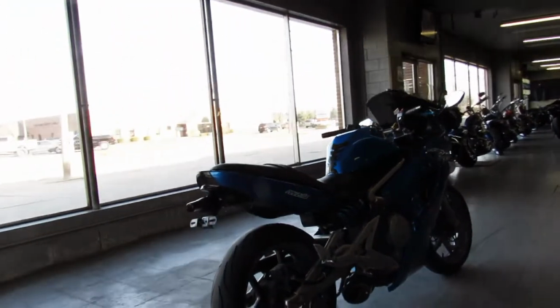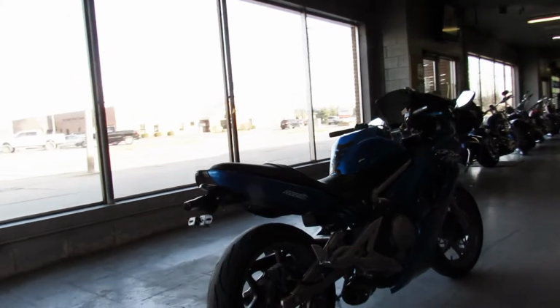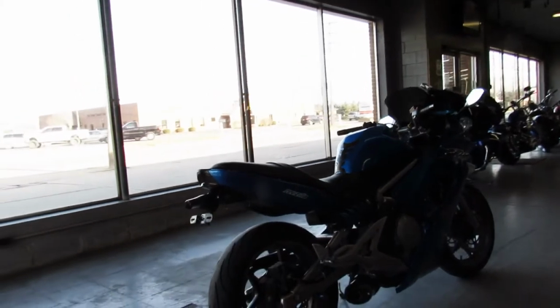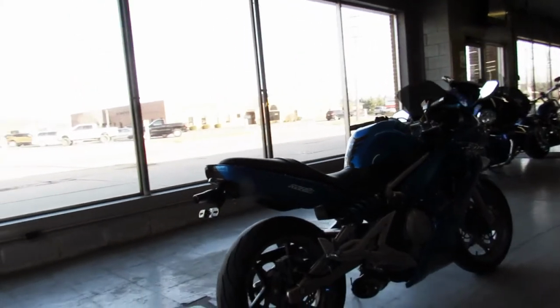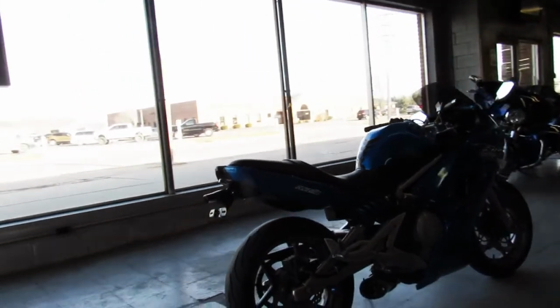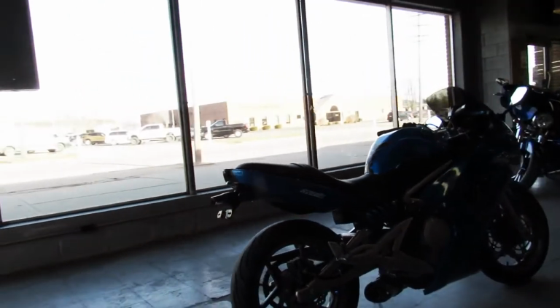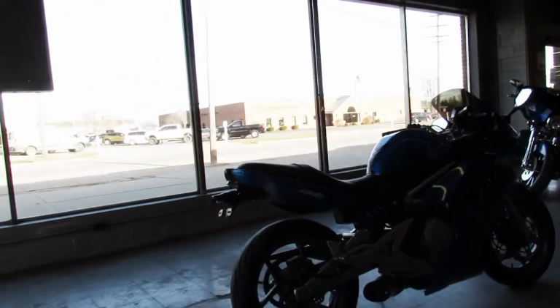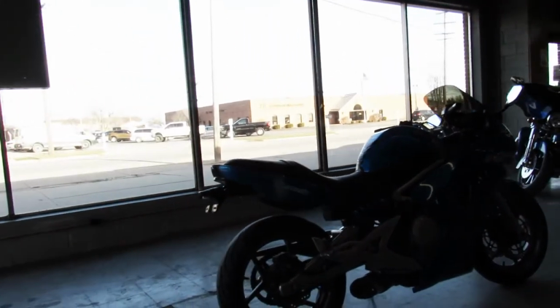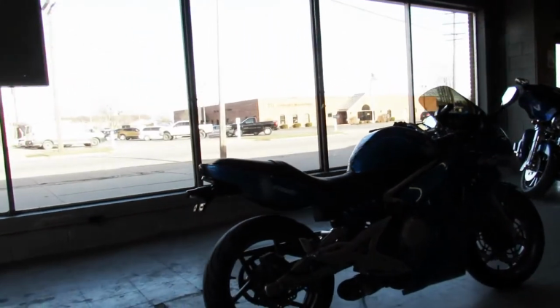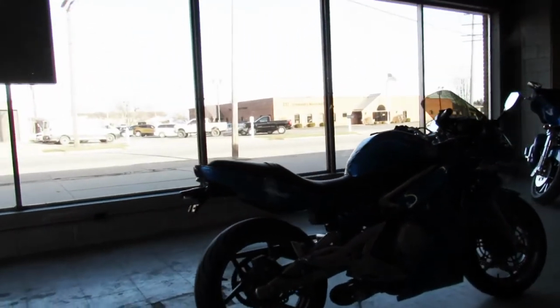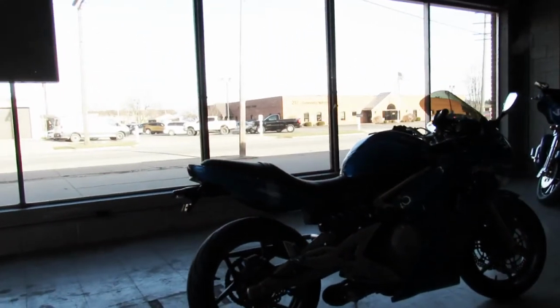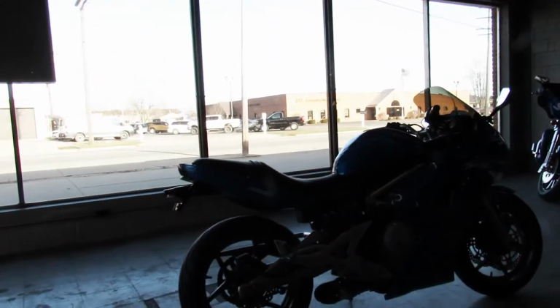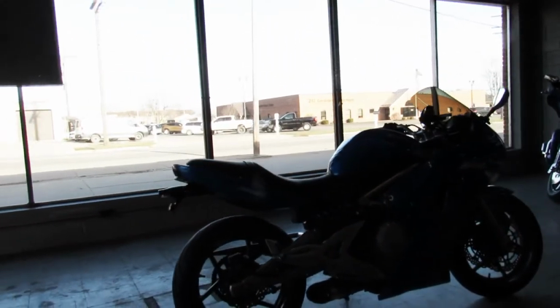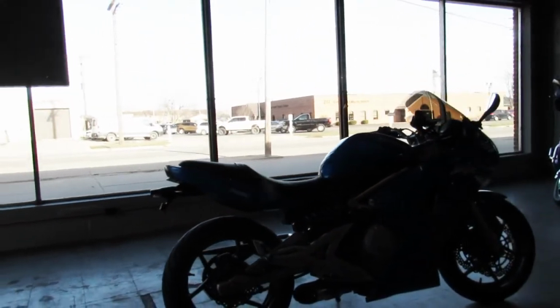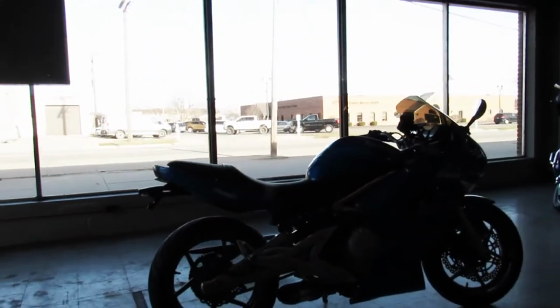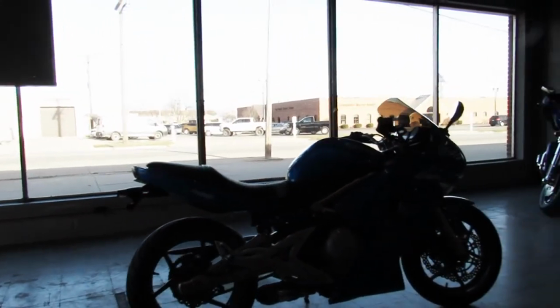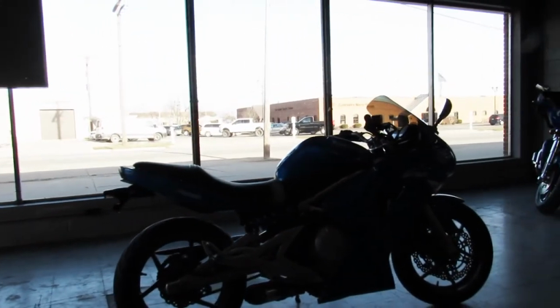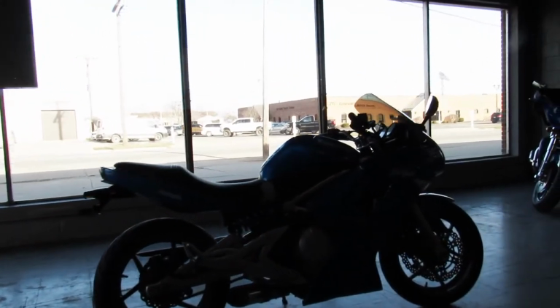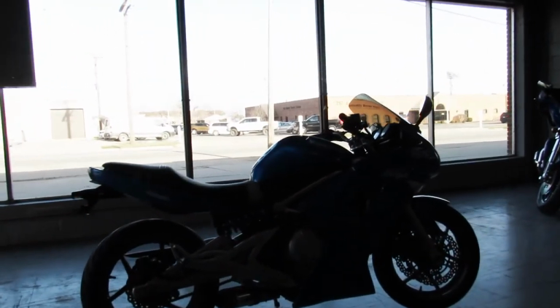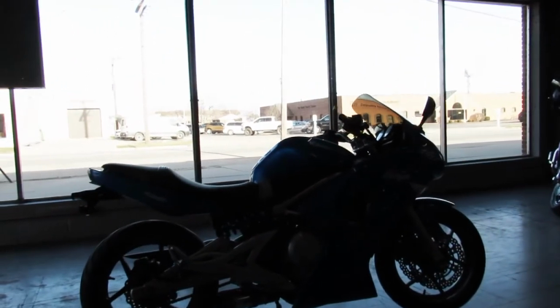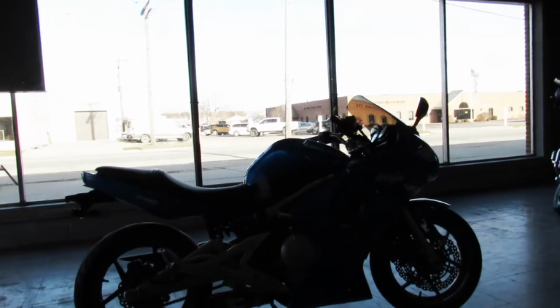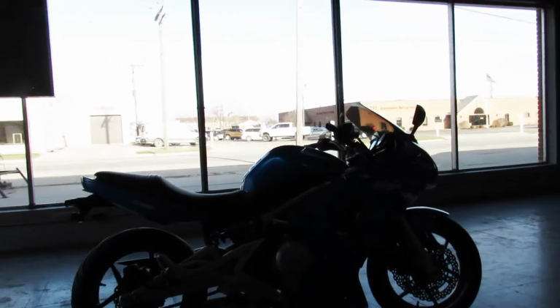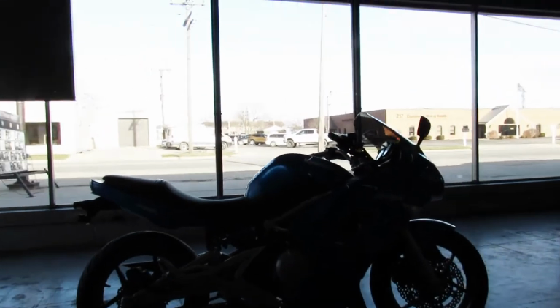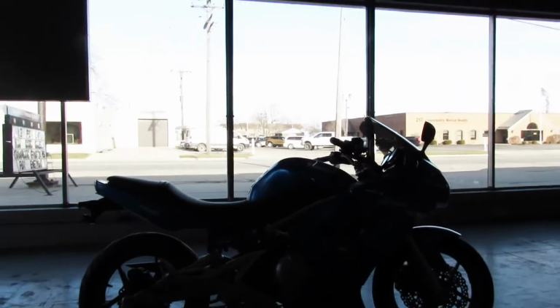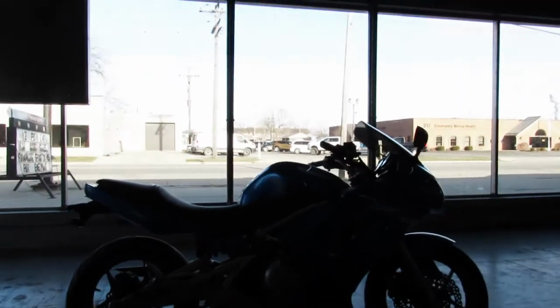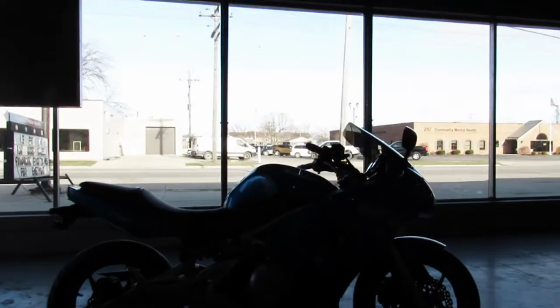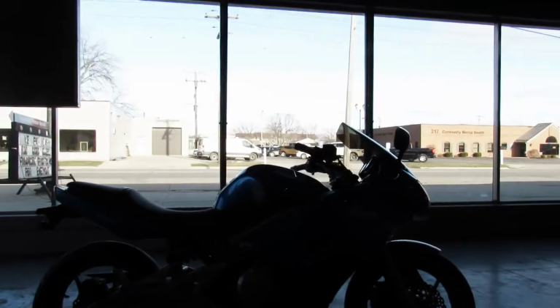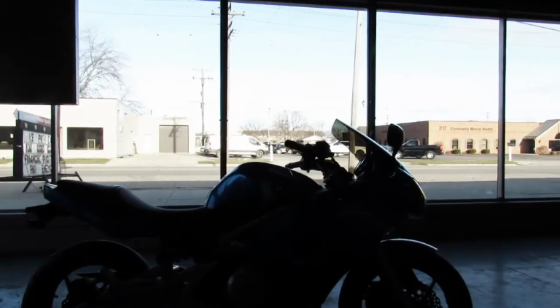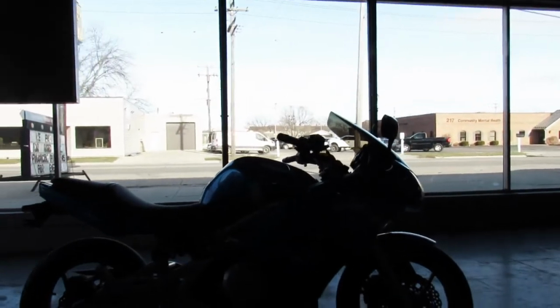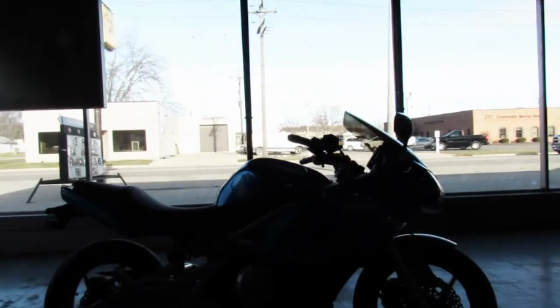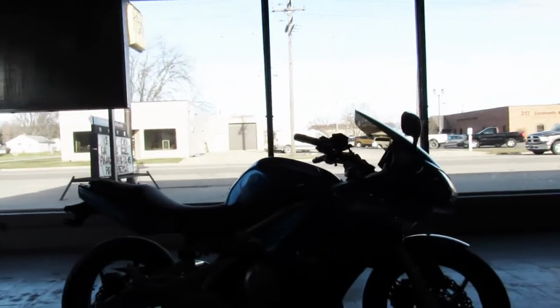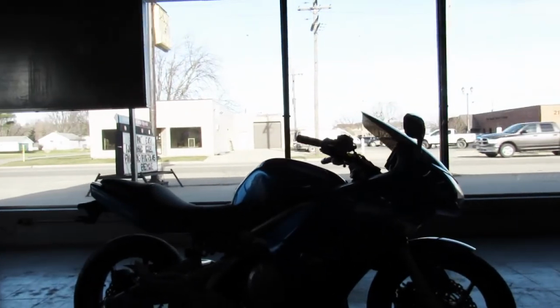Anybody looking for that starter bike, it's a great bike, it's in the upright position. You can see the Two Brothers exhaust down there — nice bike all the way around.